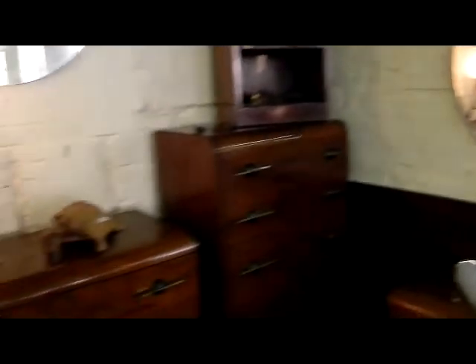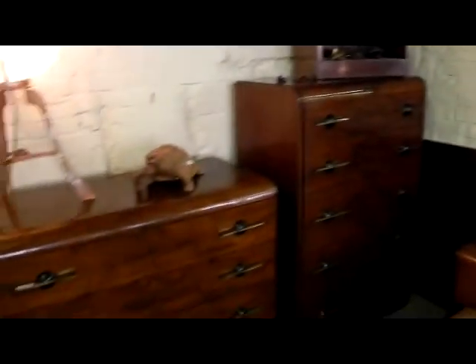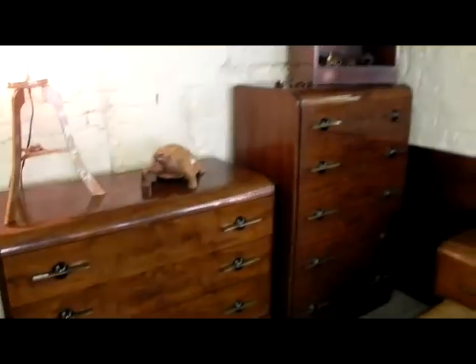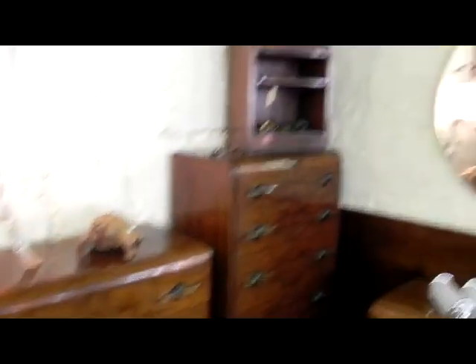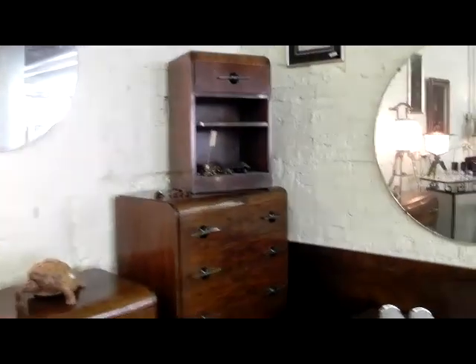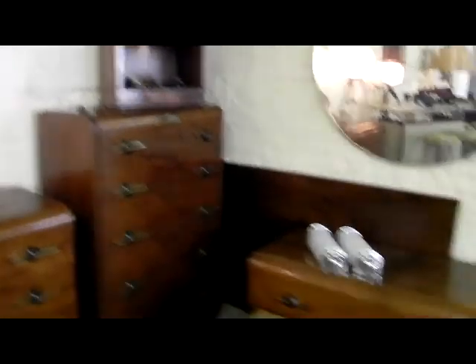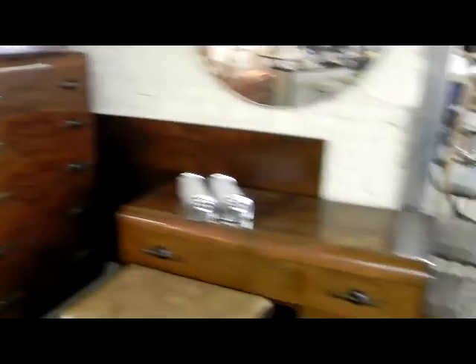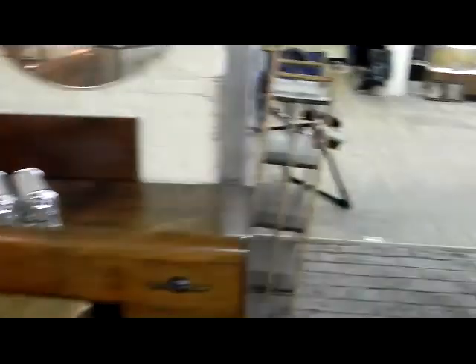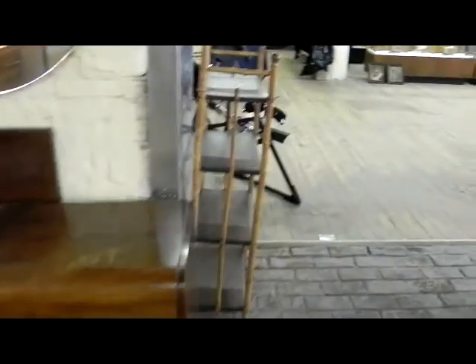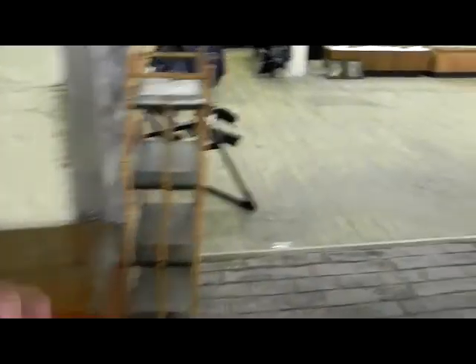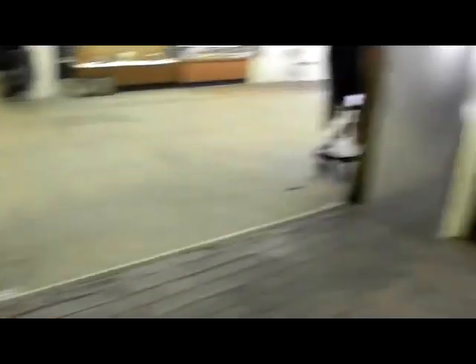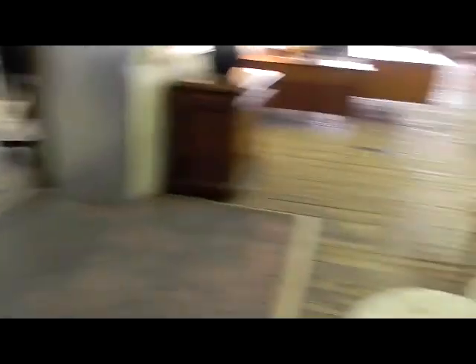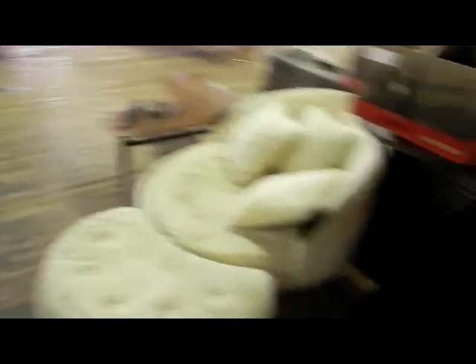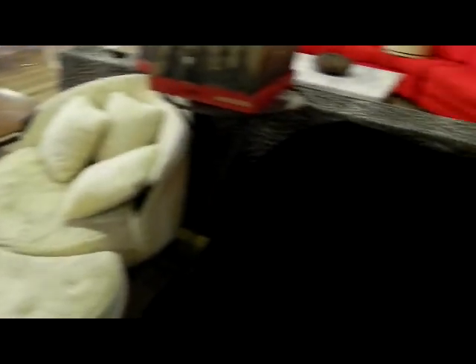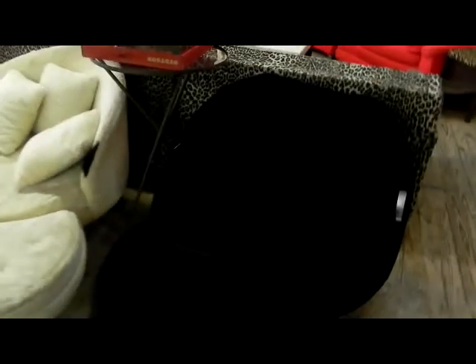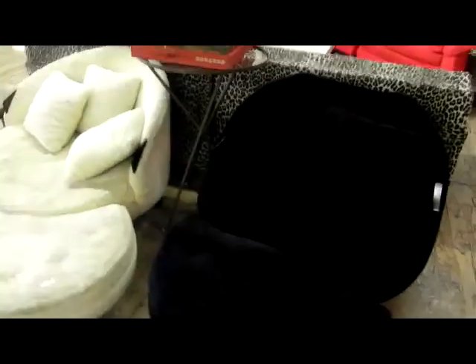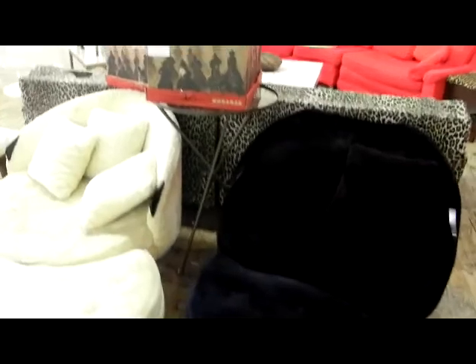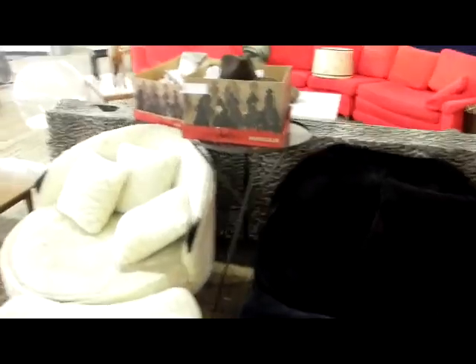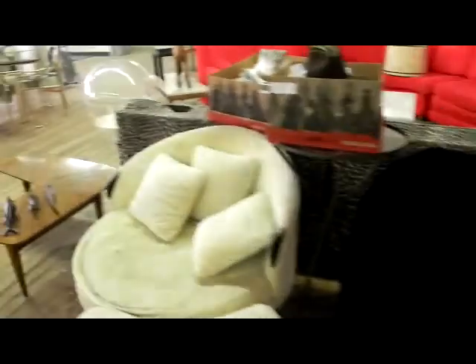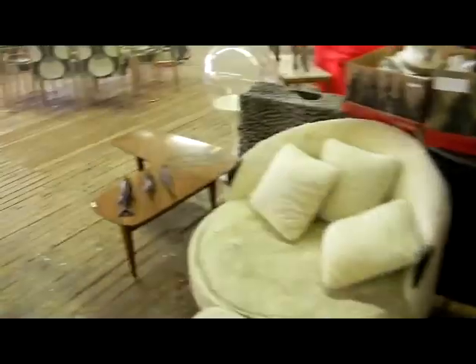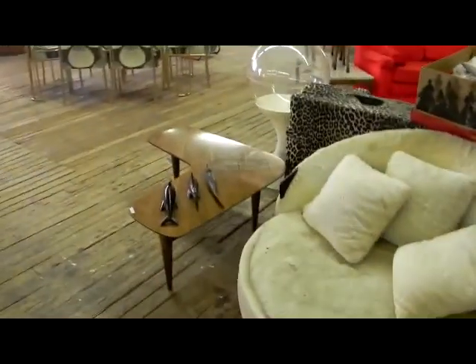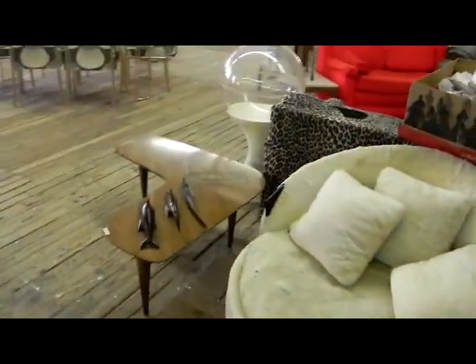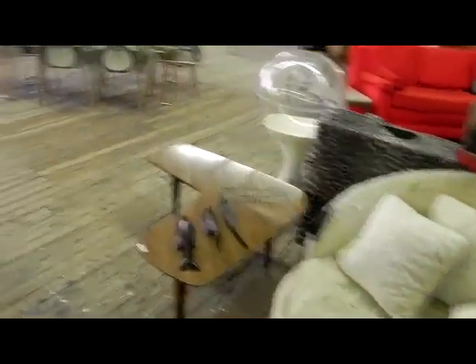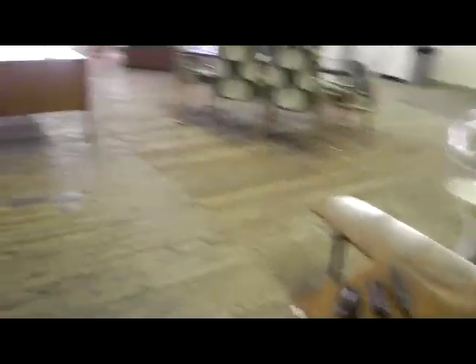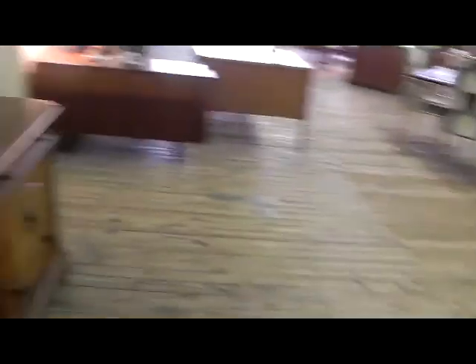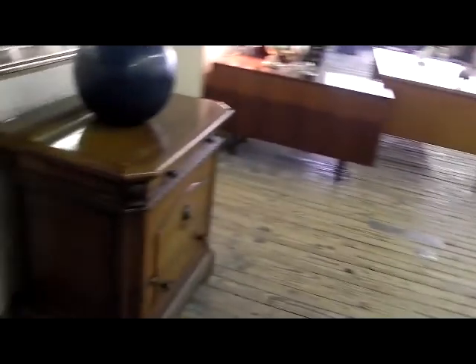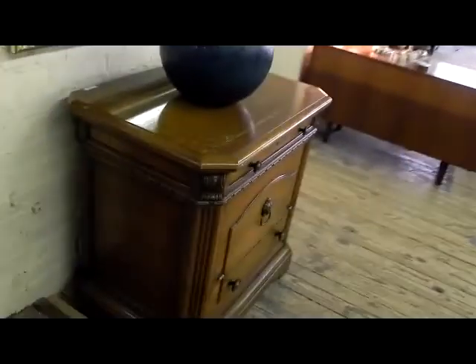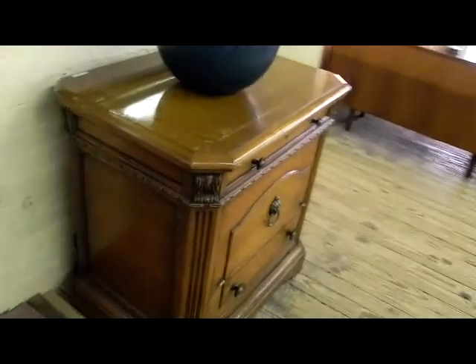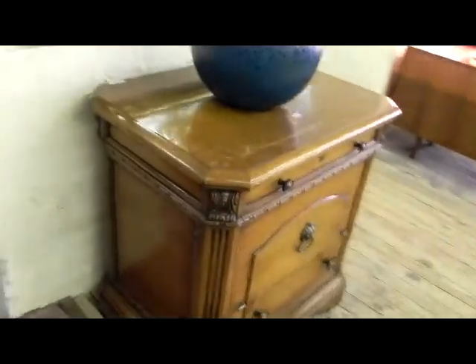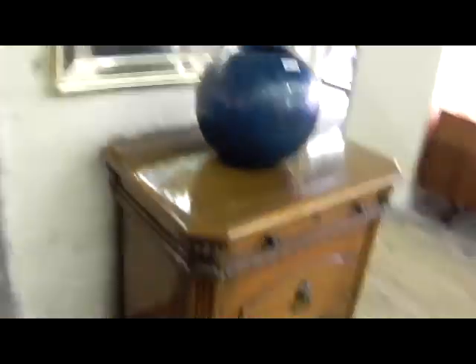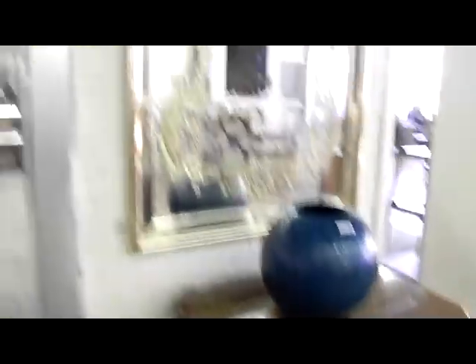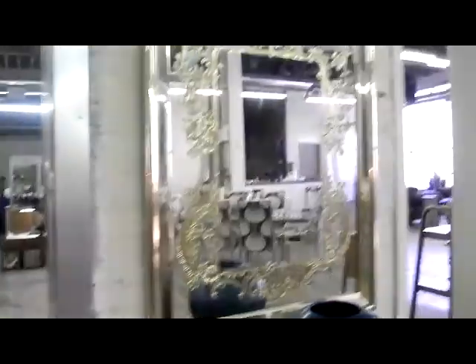A really nice Whittacombe bedroom set. A little rattan shelf is nice. These chairs are cool, the table is cool, and another really cool coffee table. Nice, unusual Stowe Davis cabinet. Decorative mirror.